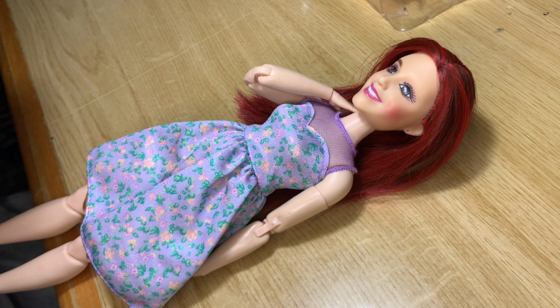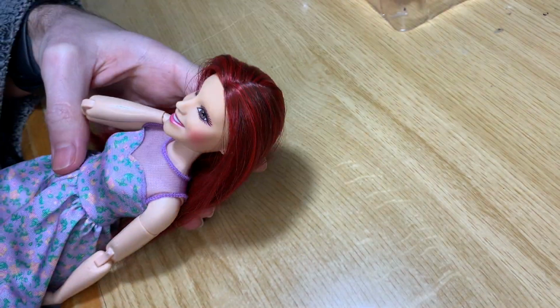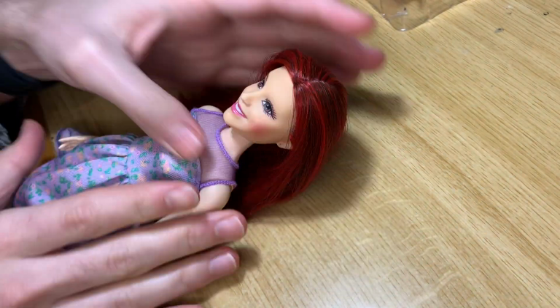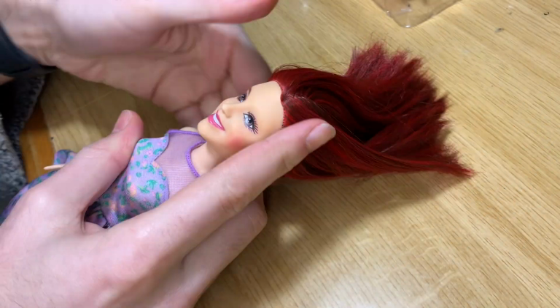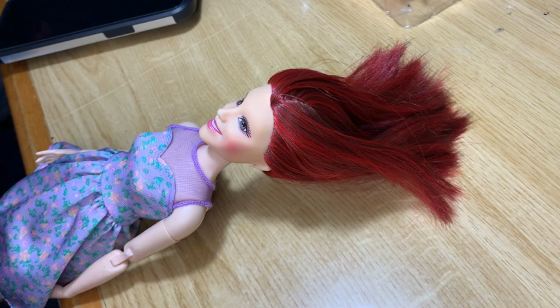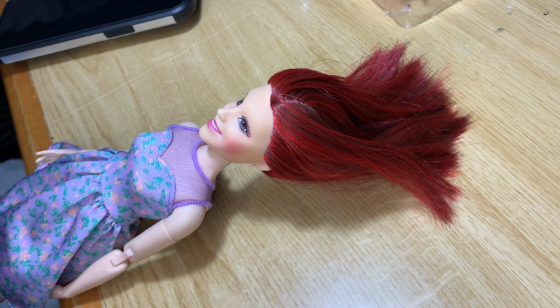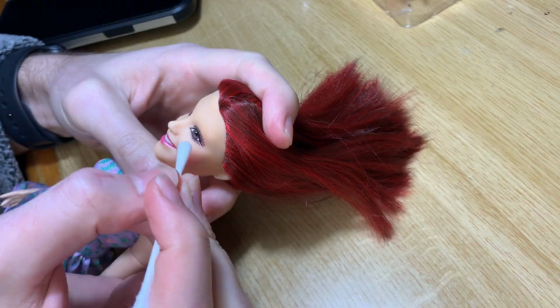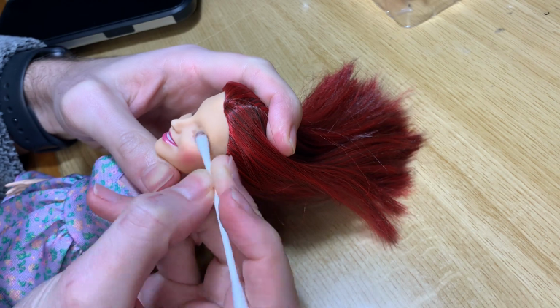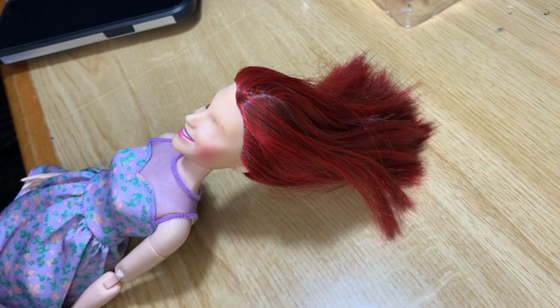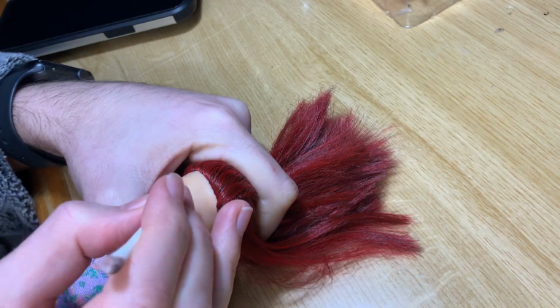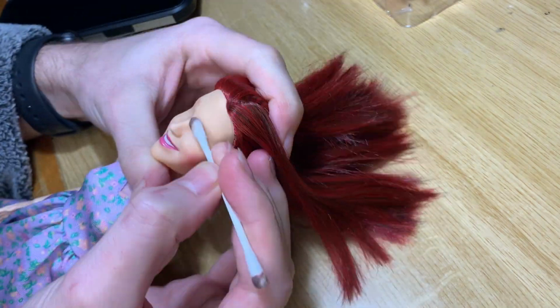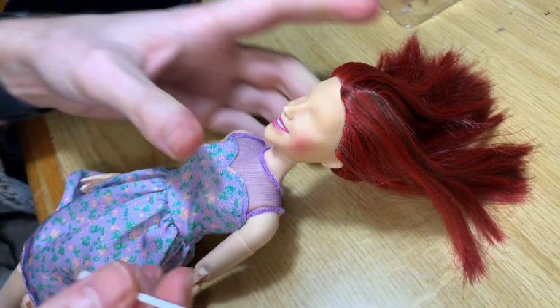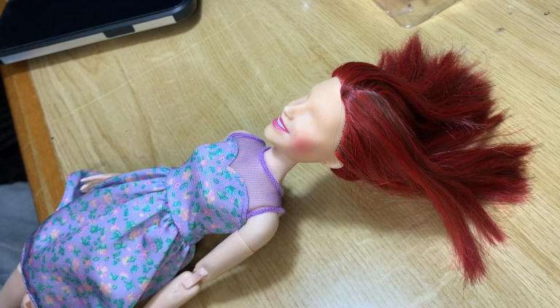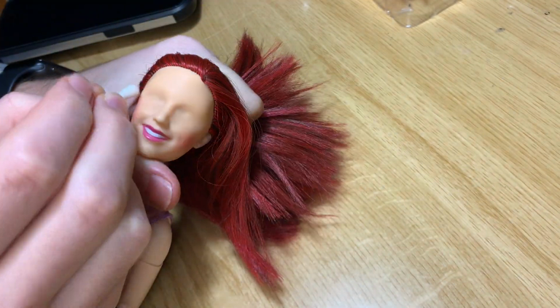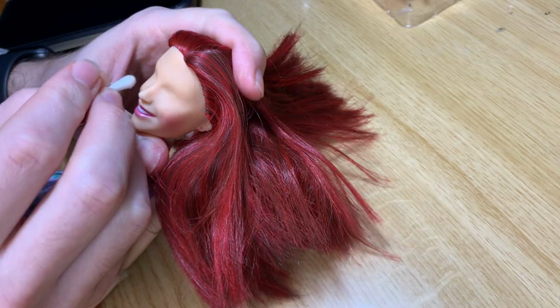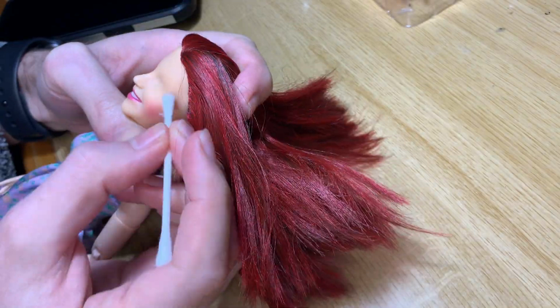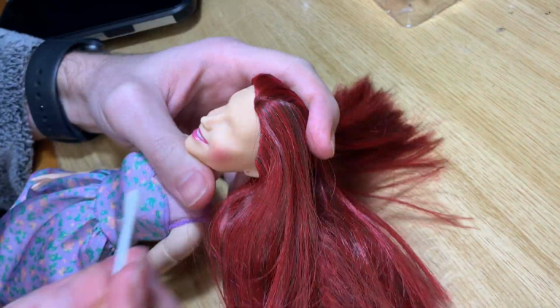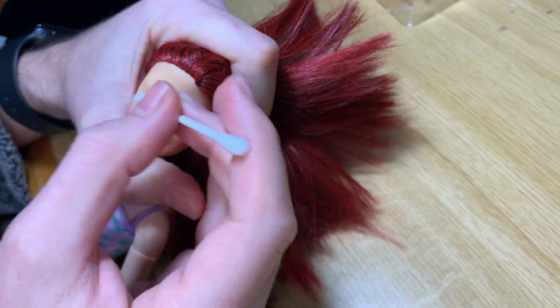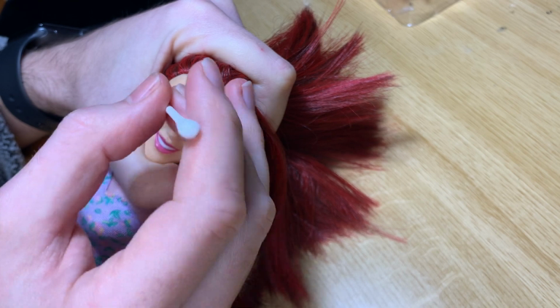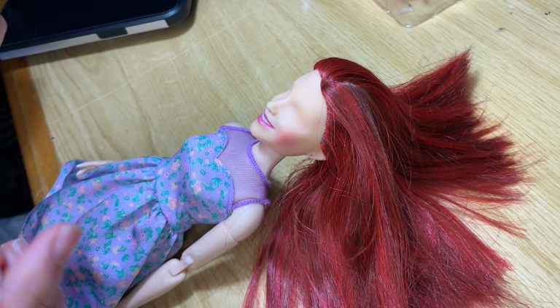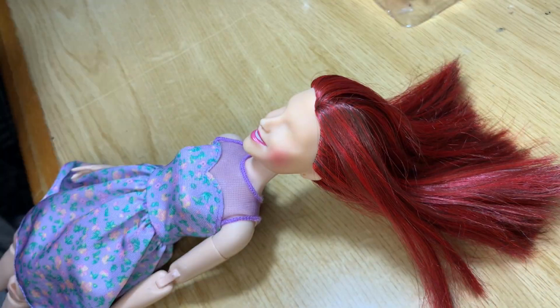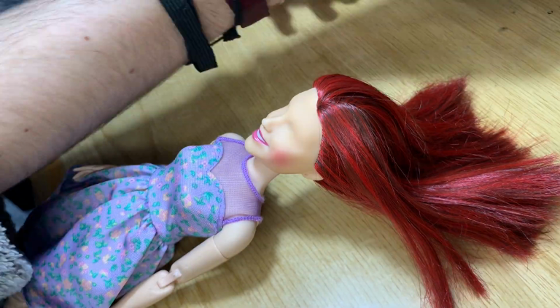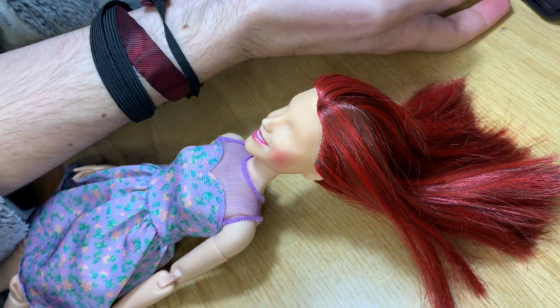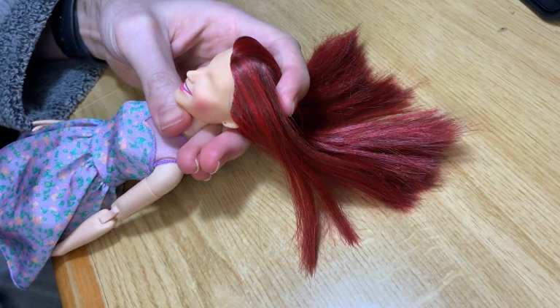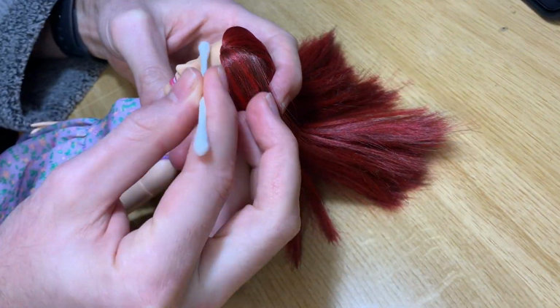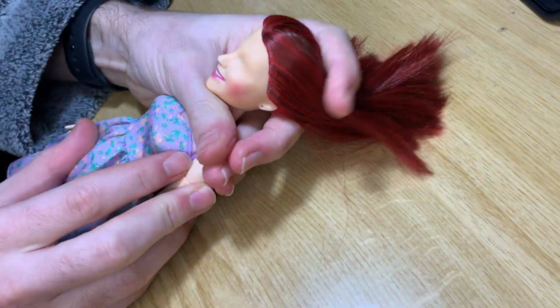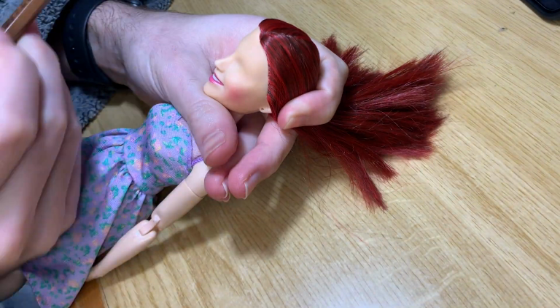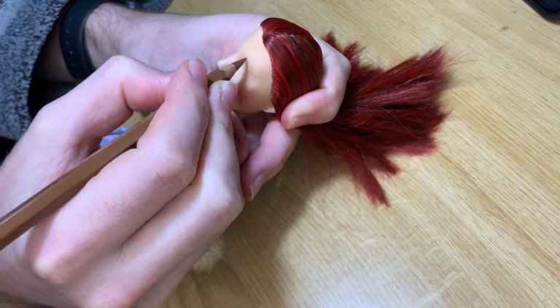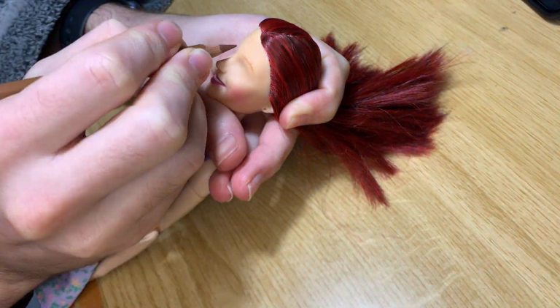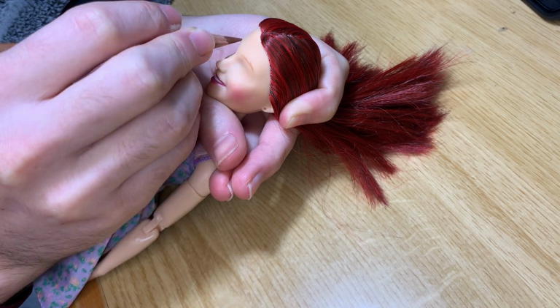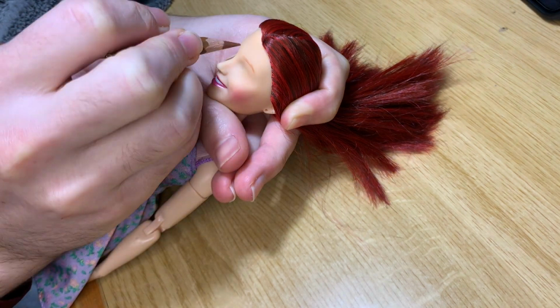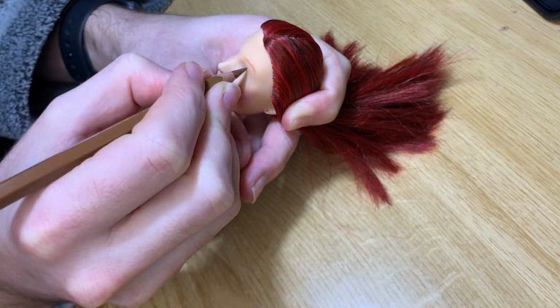The most important first step is removing the original paint with acetone. I do this just on the eyes and brows, because I think it's best to retouch the mouth later.